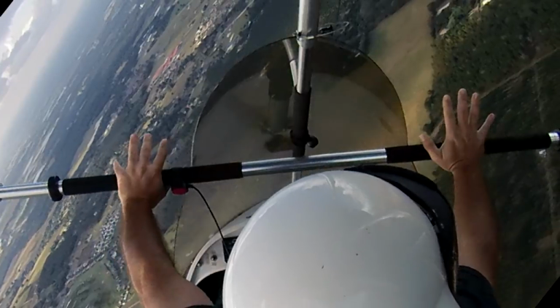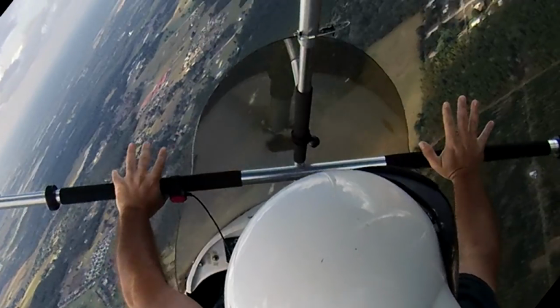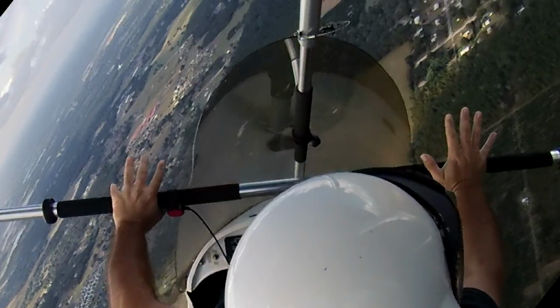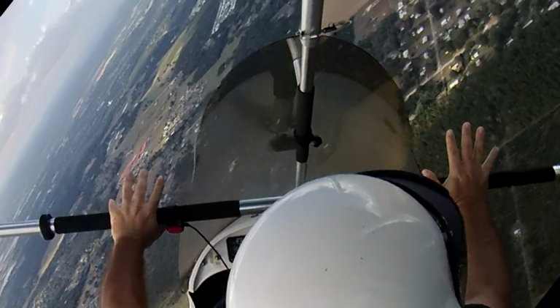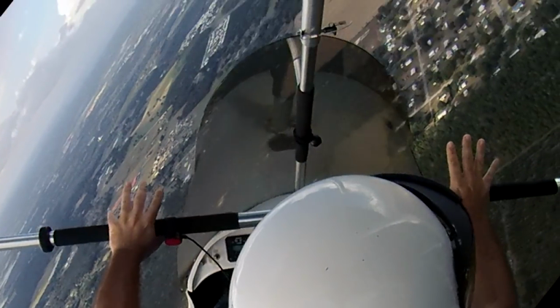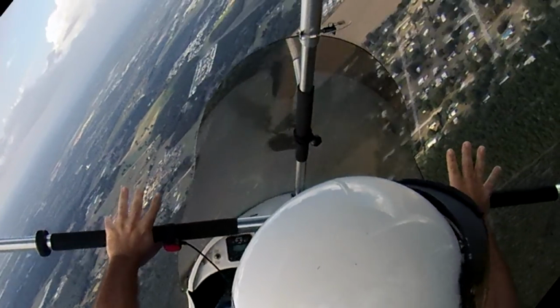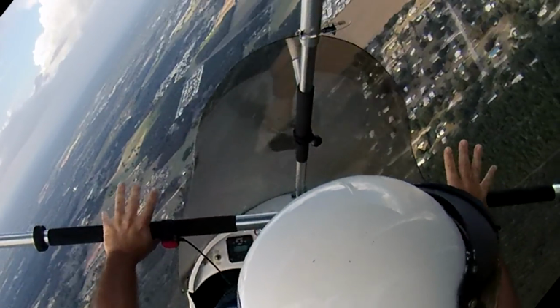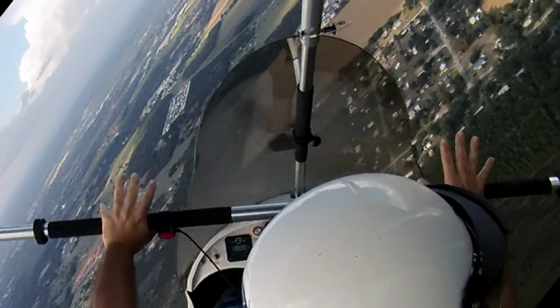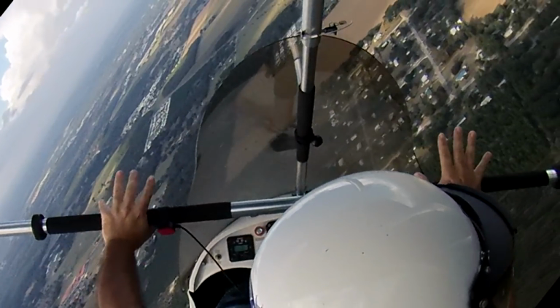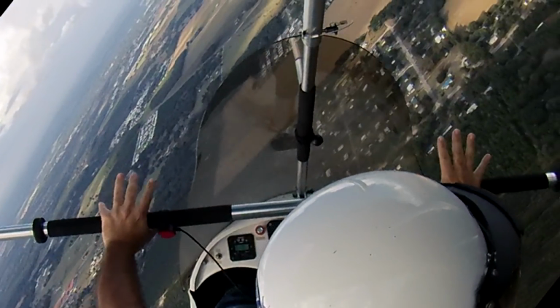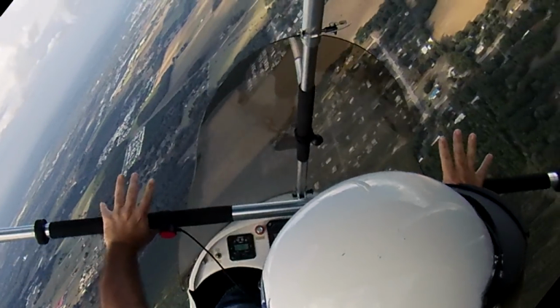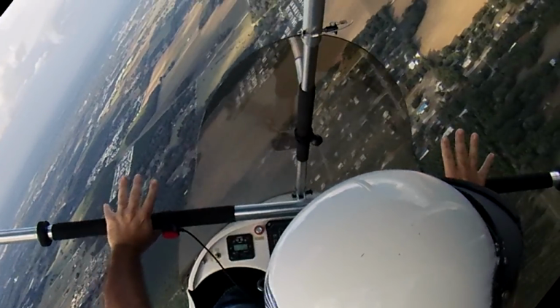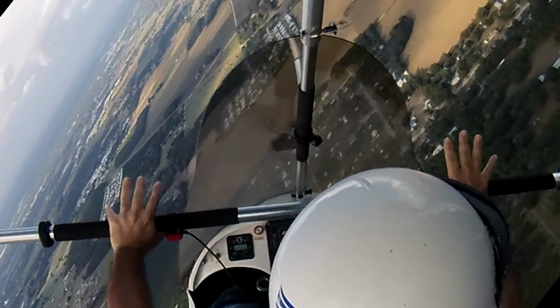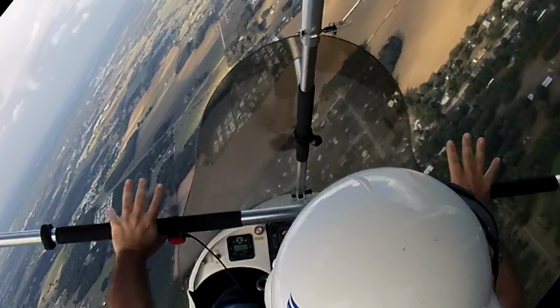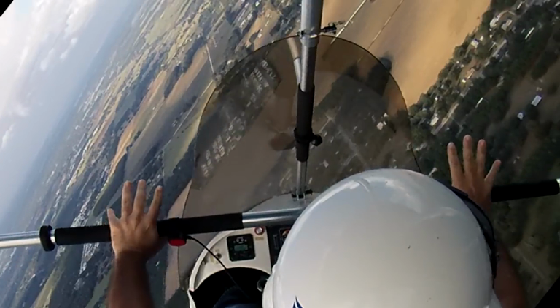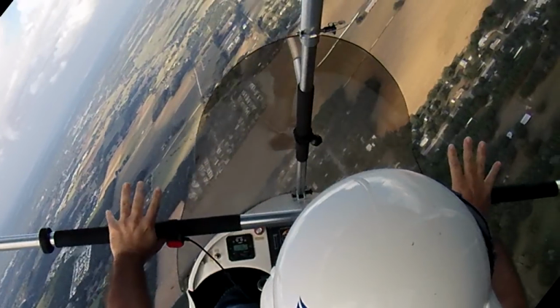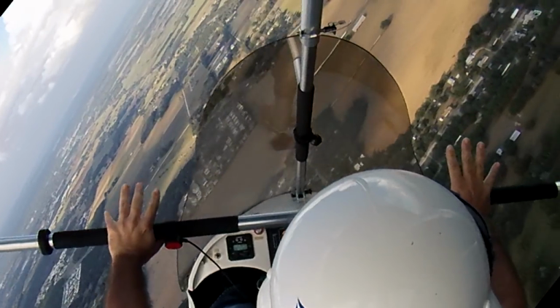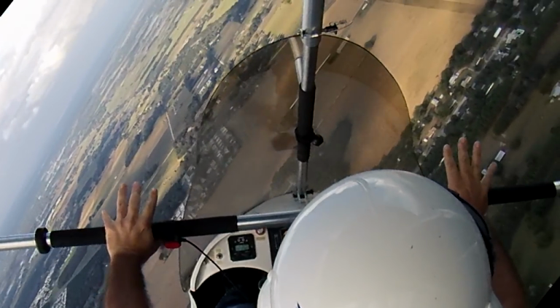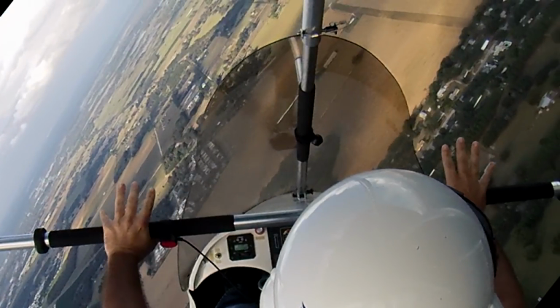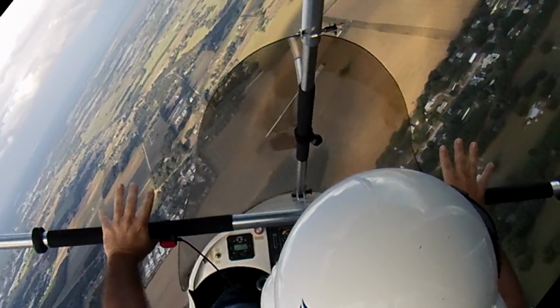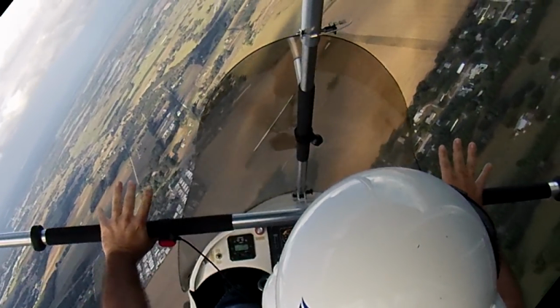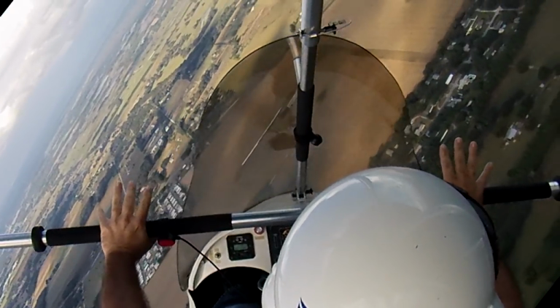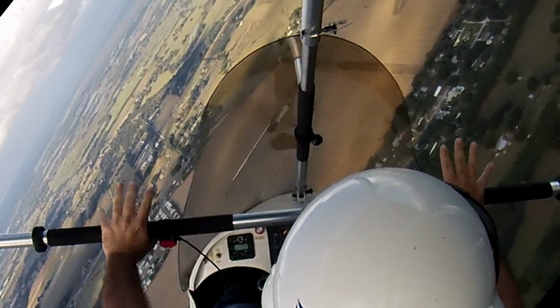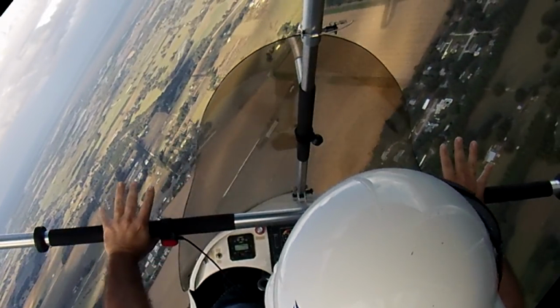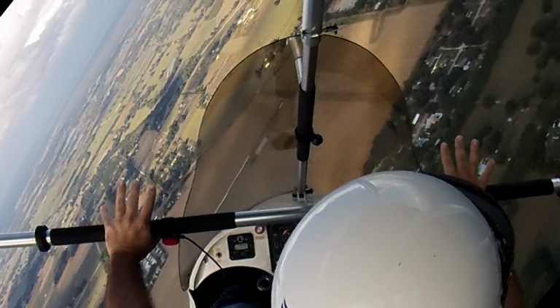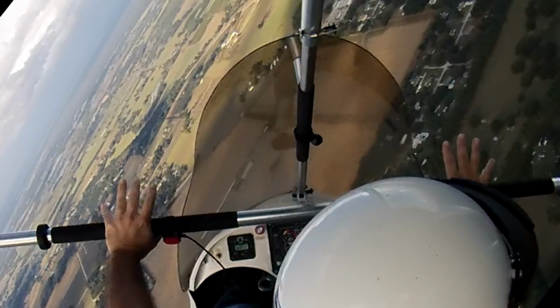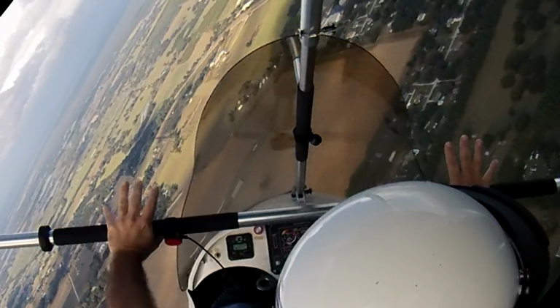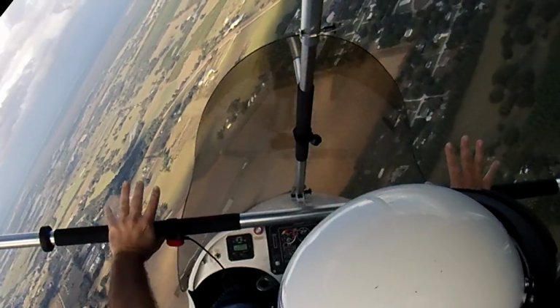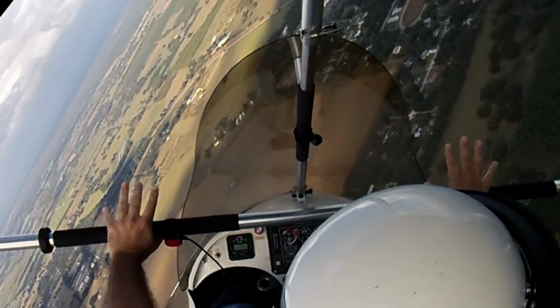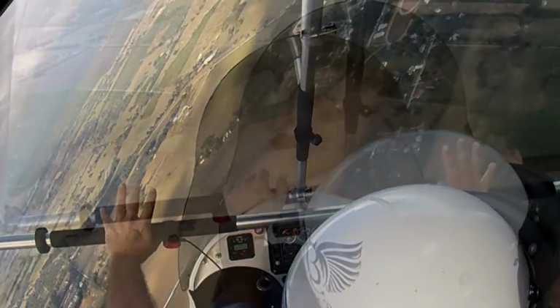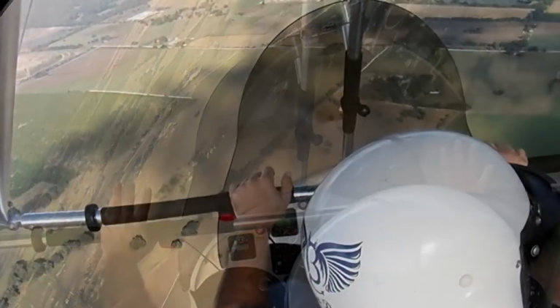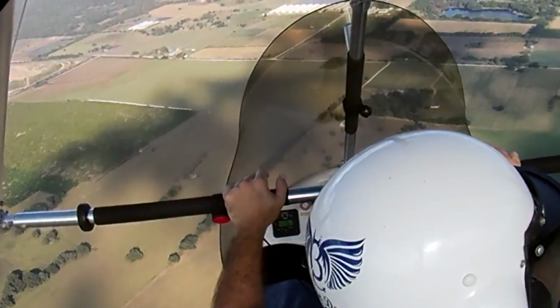So that definitely increases the rate of turn. You do see the nose of the trike start to come up slightly, but I'm still sinking at approximately 1,600 feet per minute now that I'm pushing forward on the control bar.